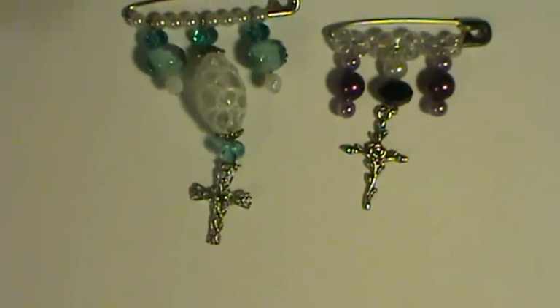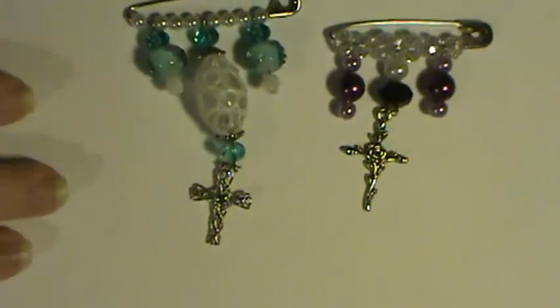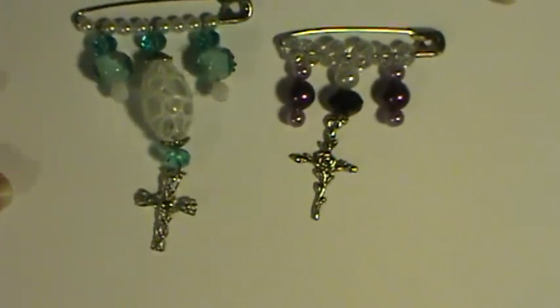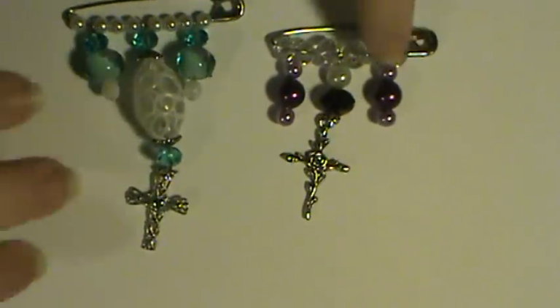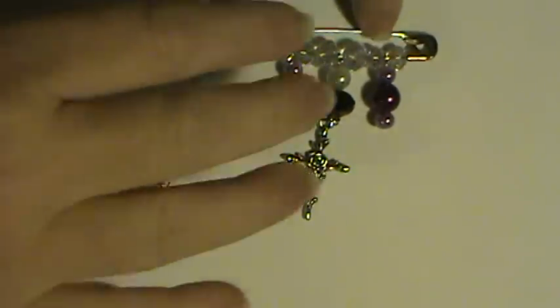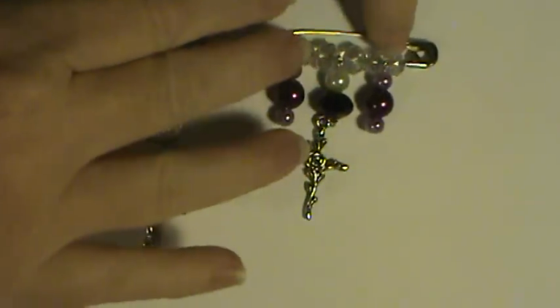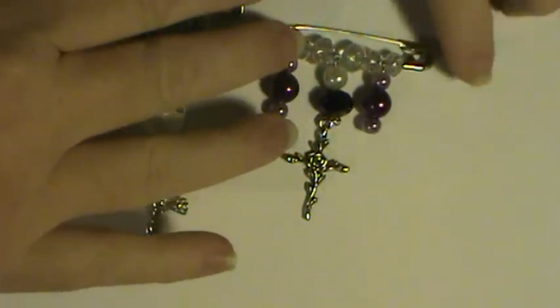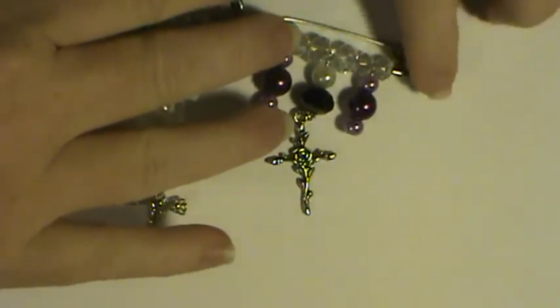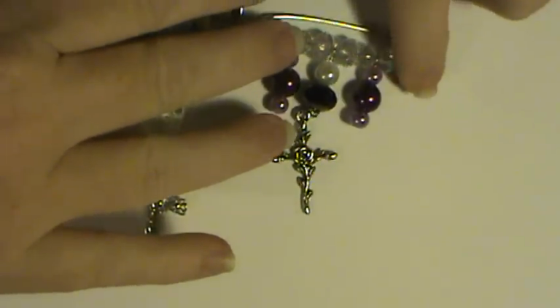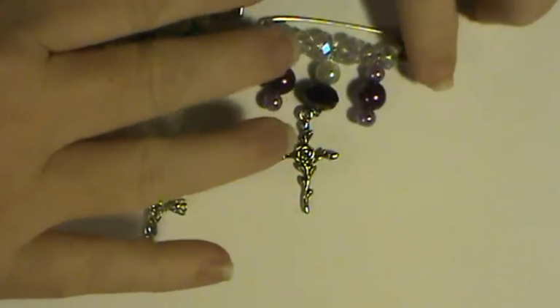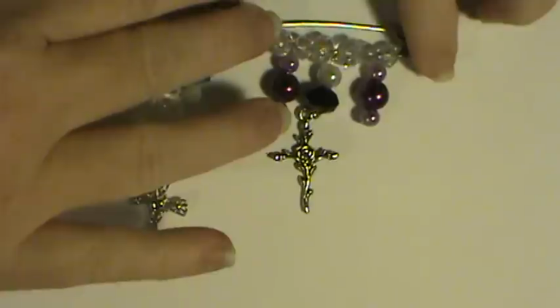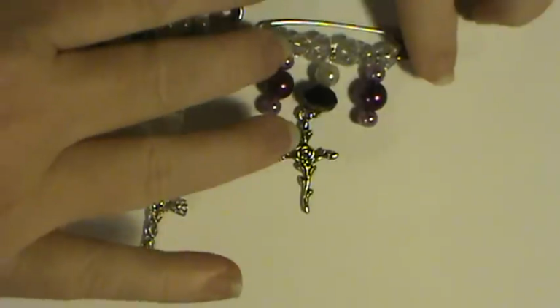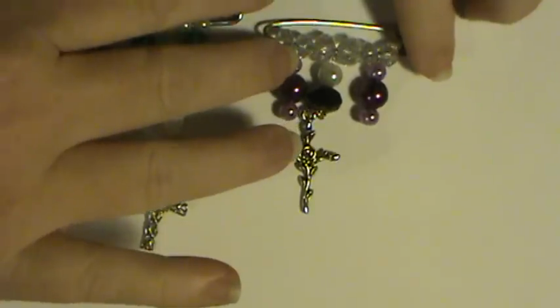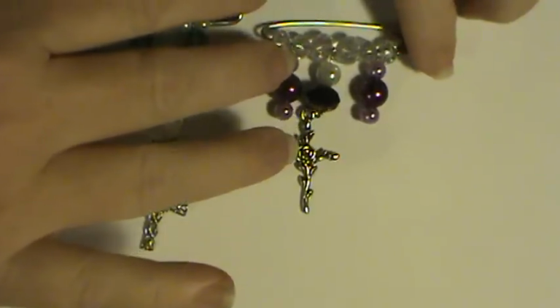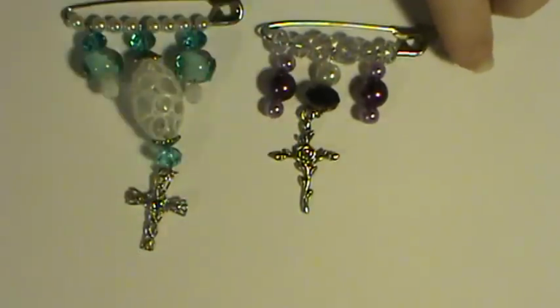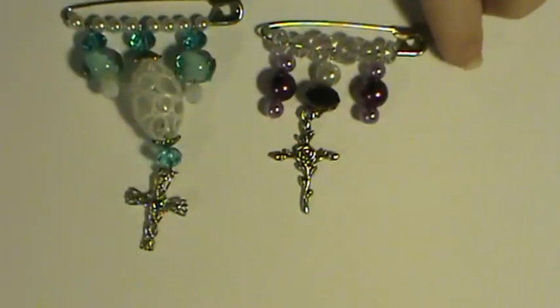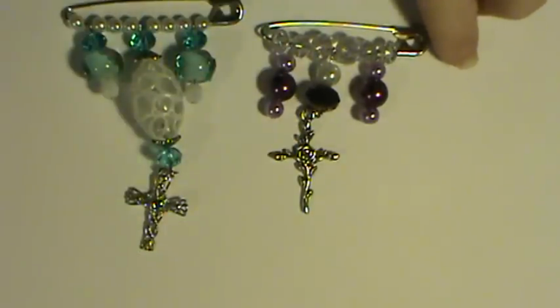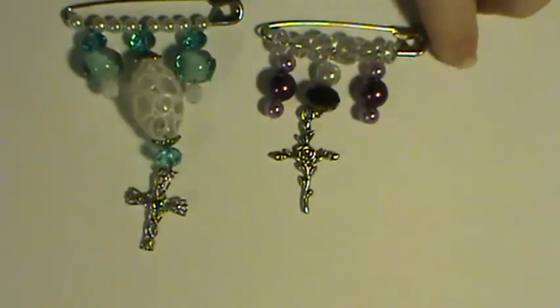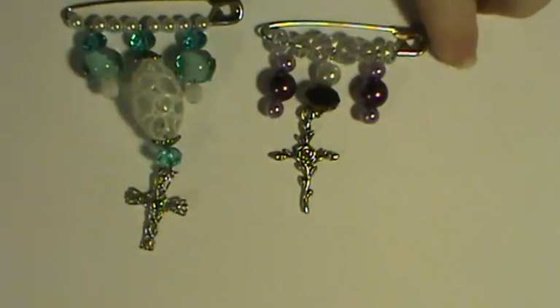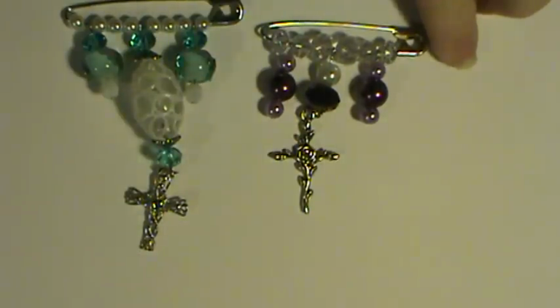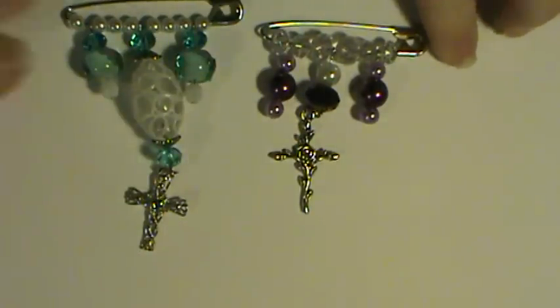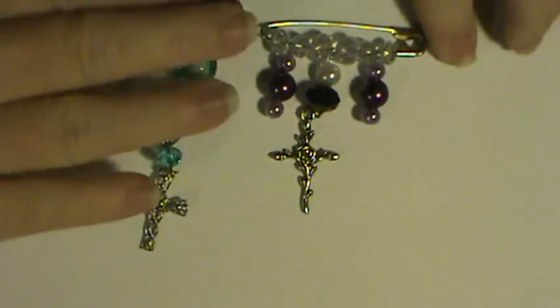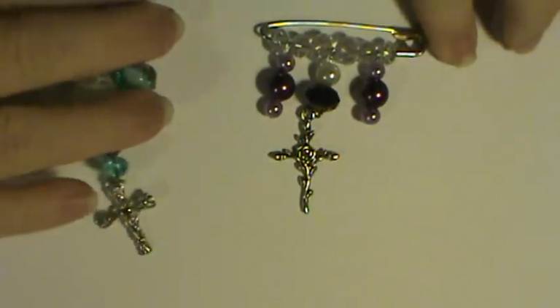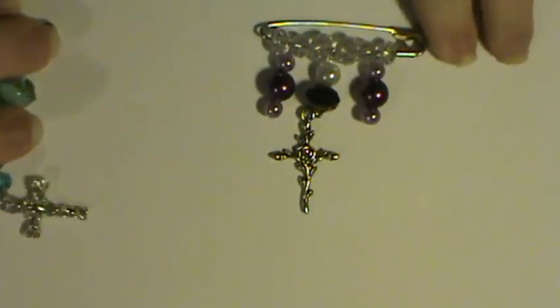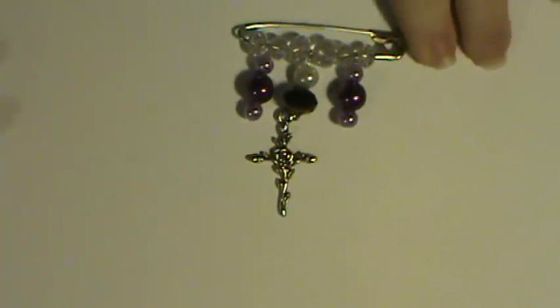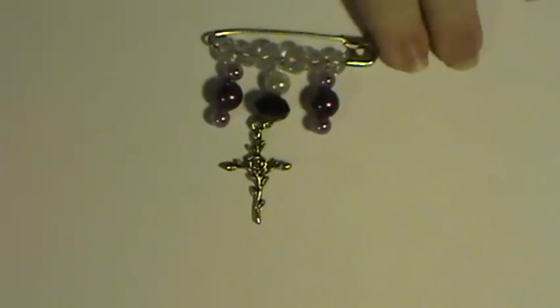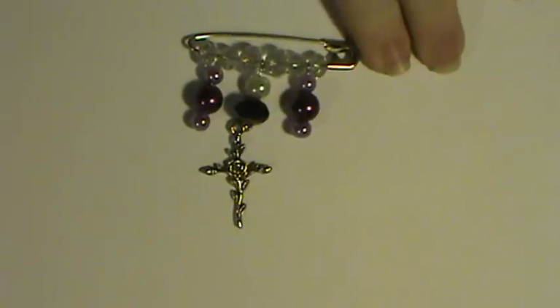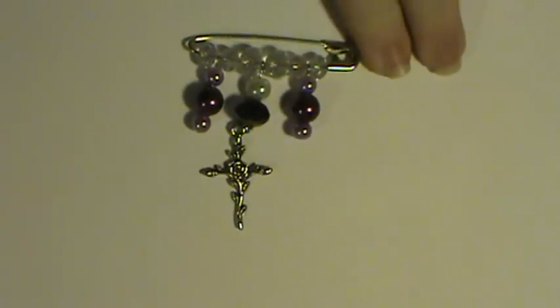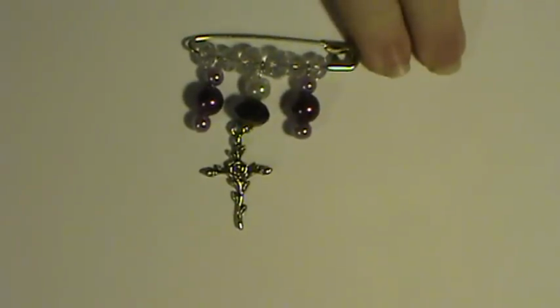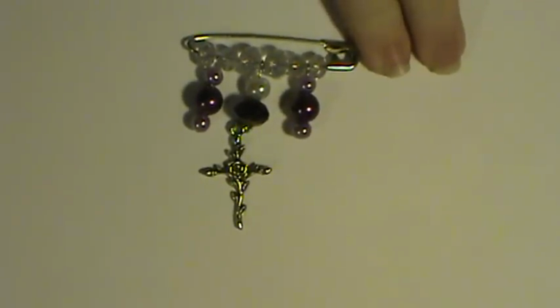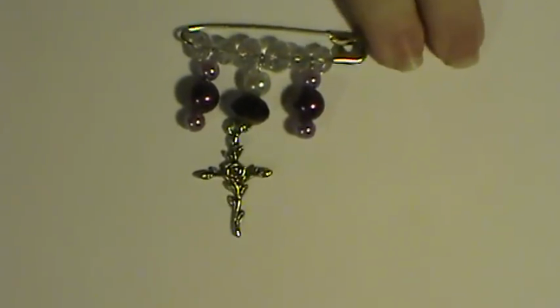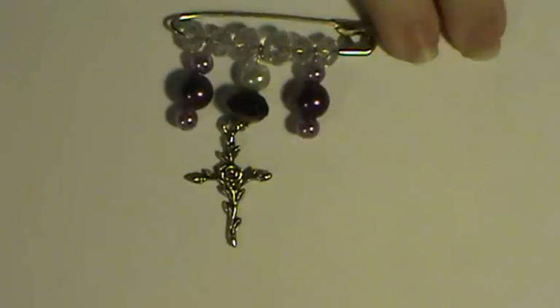And then this one here is for a friend of mine. It's for my best friend to give his wife as part of her Easter present. I'll move that aside so I can zoom in a little closer for this one too.